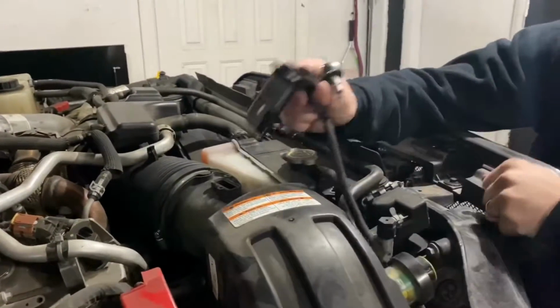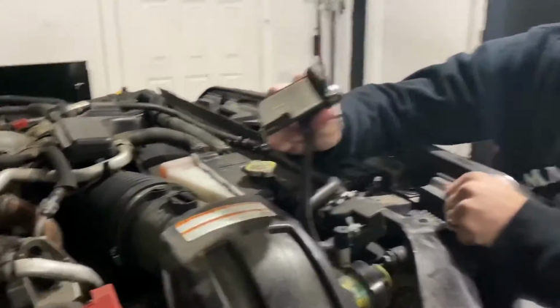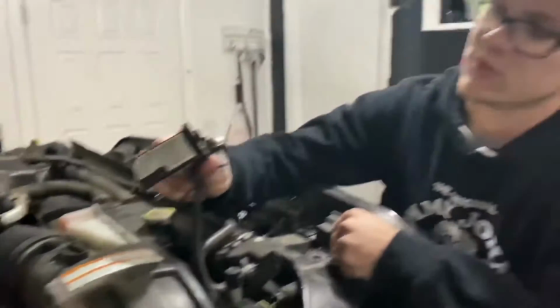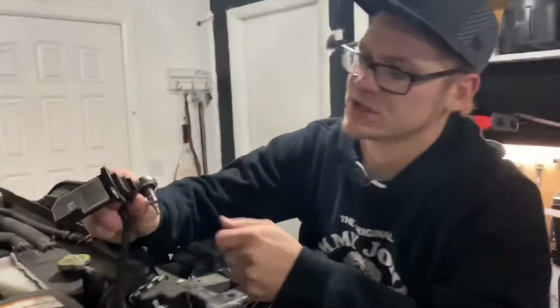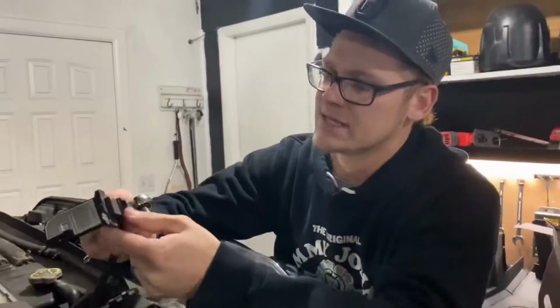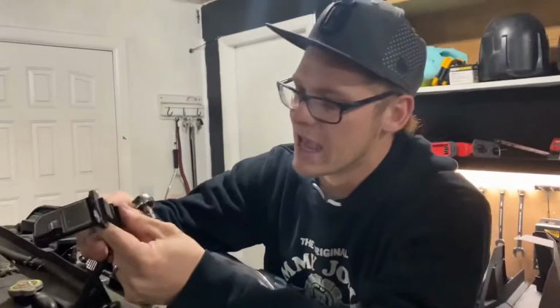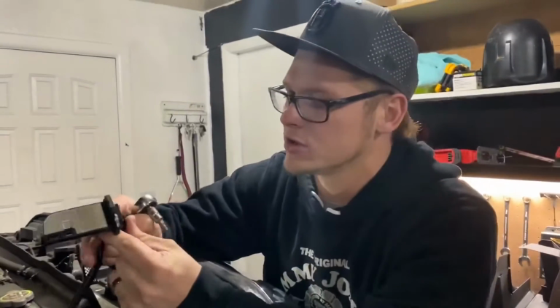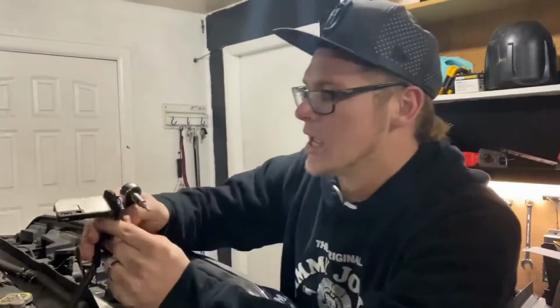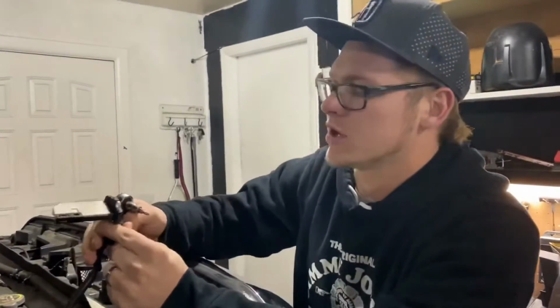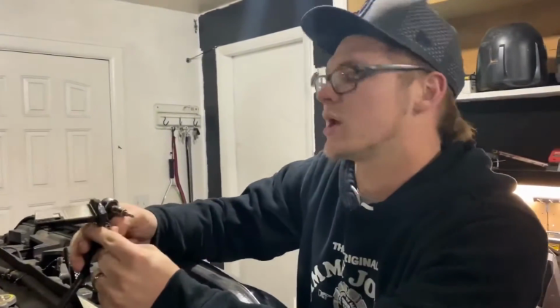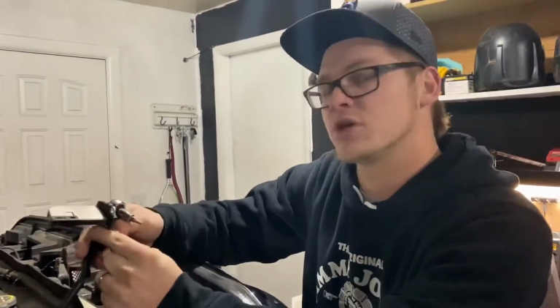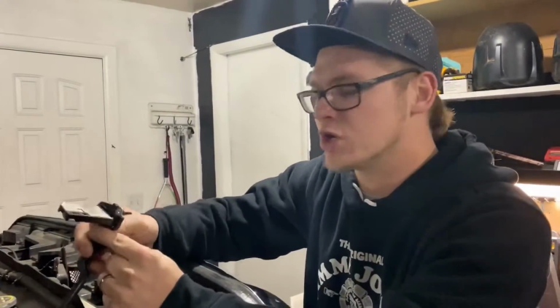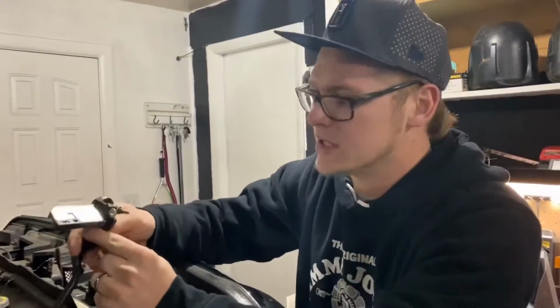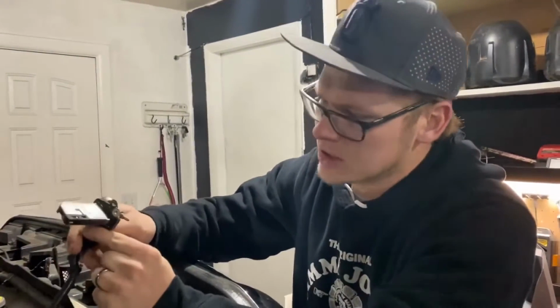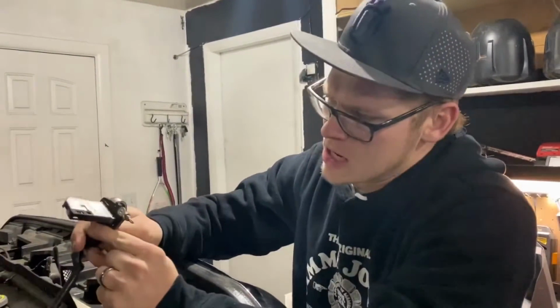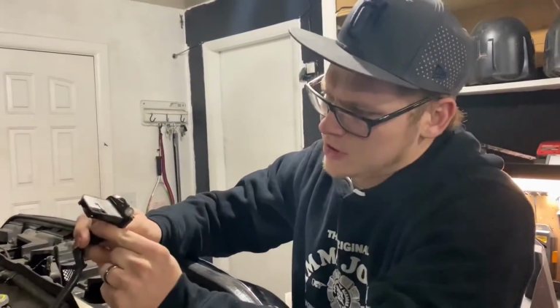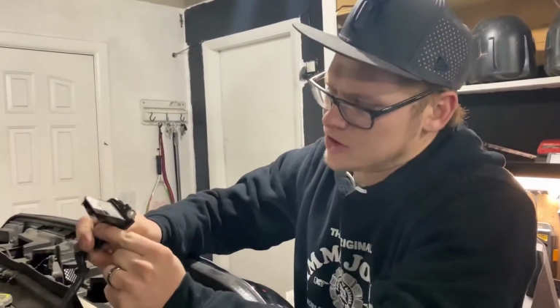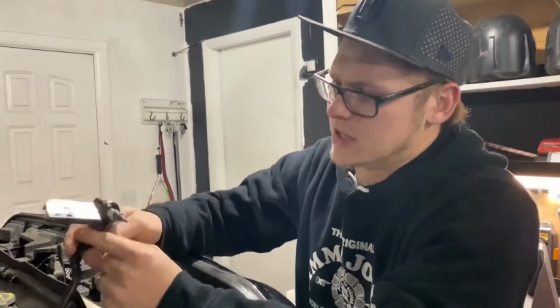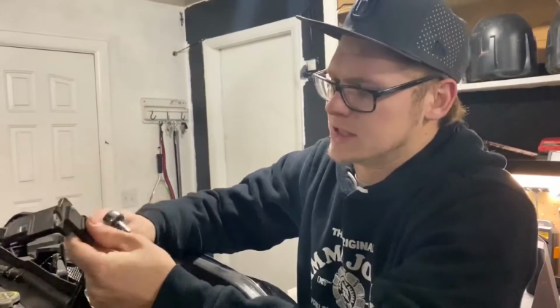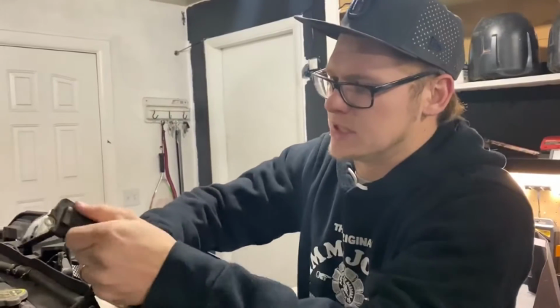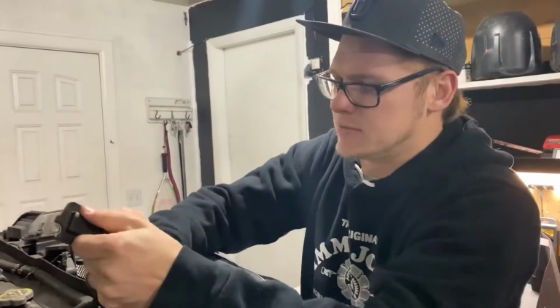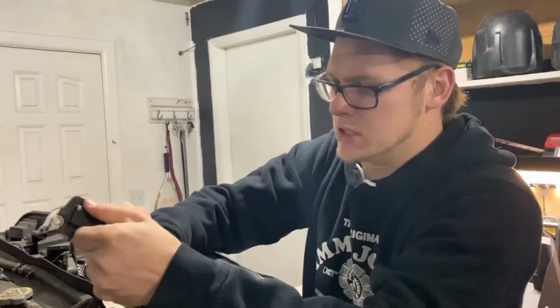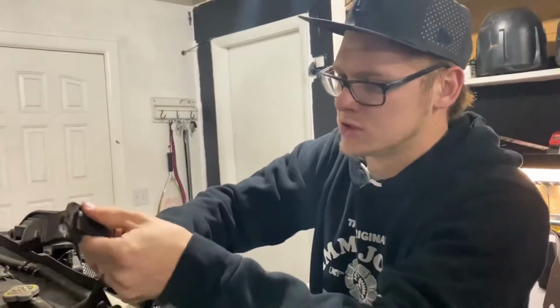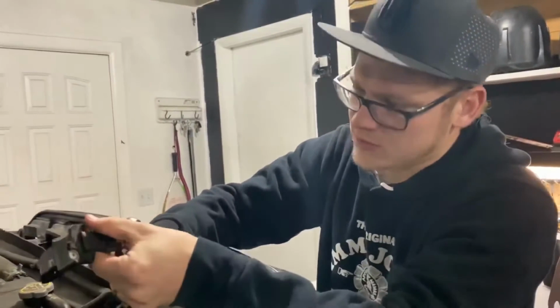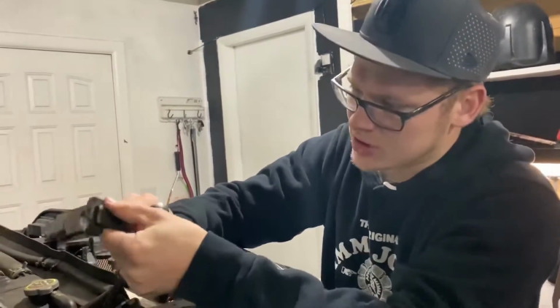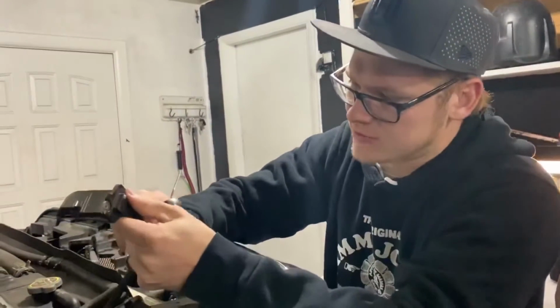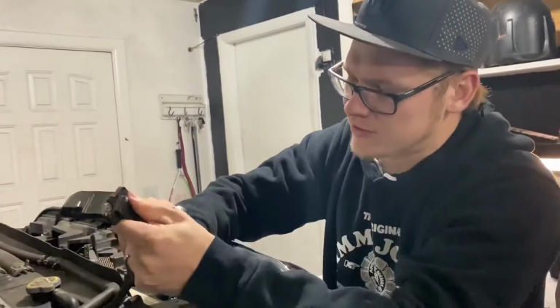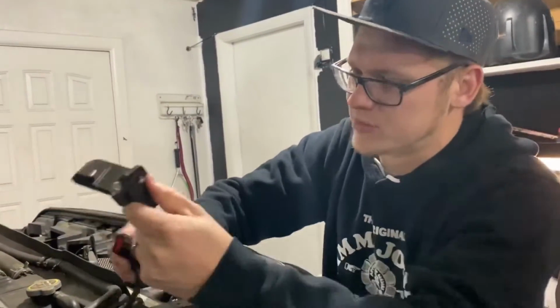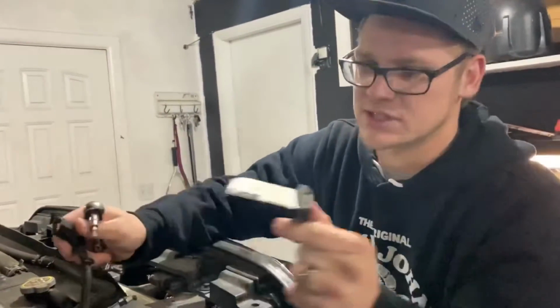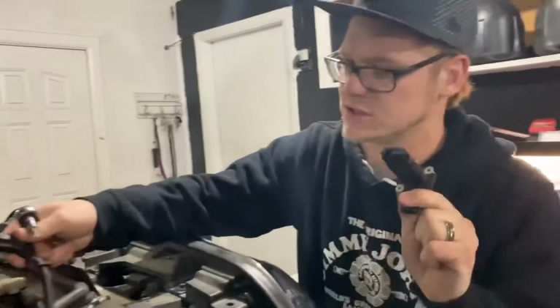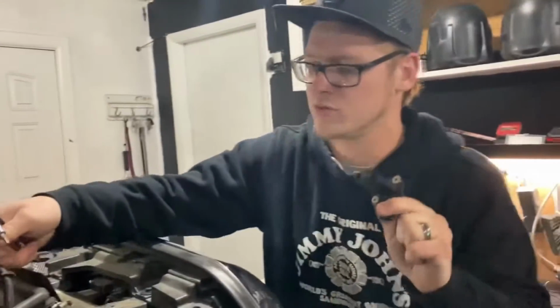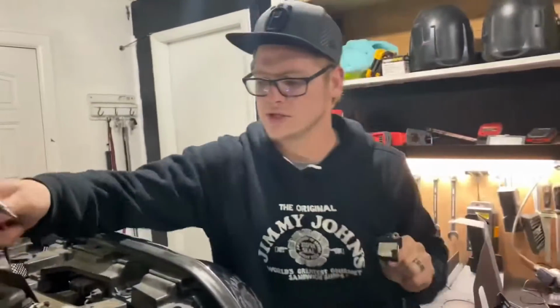So this piece here we're actually going to take out and transfer it to our new piece. We're going to make sure that we get it cleaned in the meantime. You want to make sure that you're being very careful when you pull this out because you will reuse this.